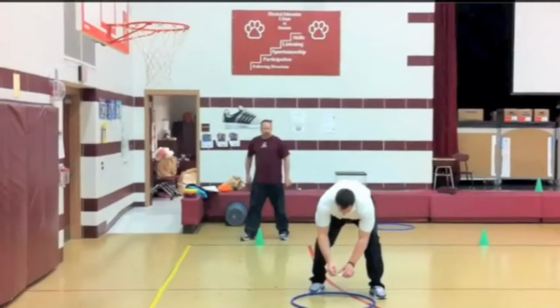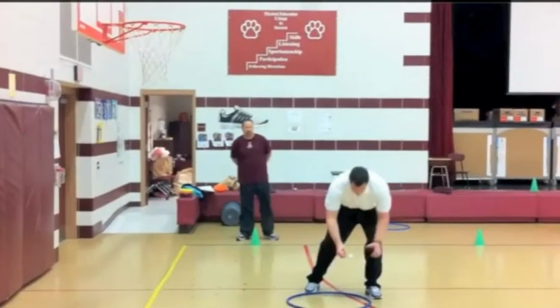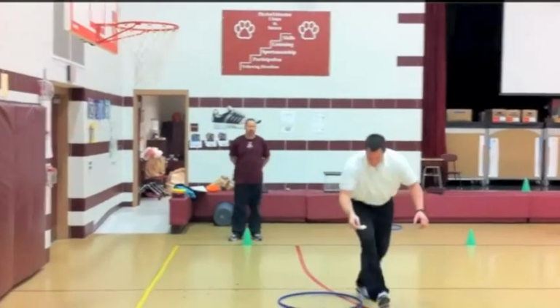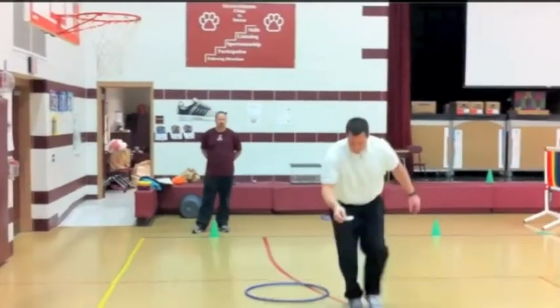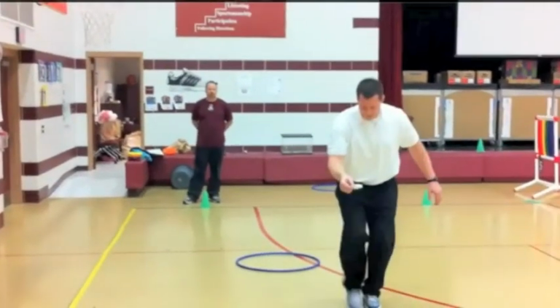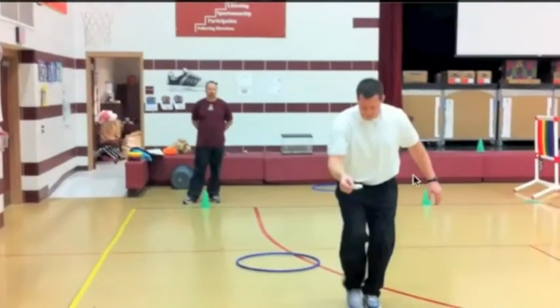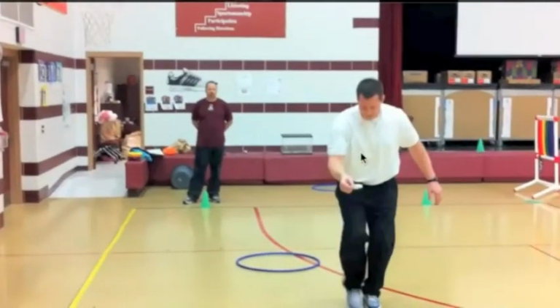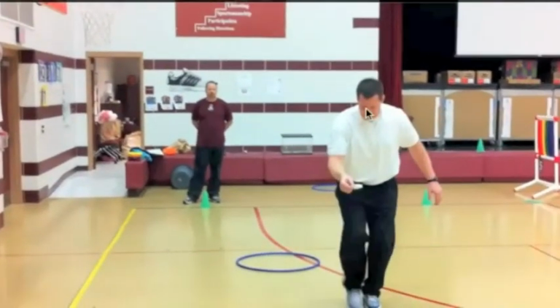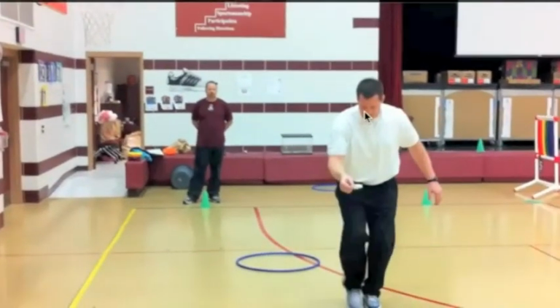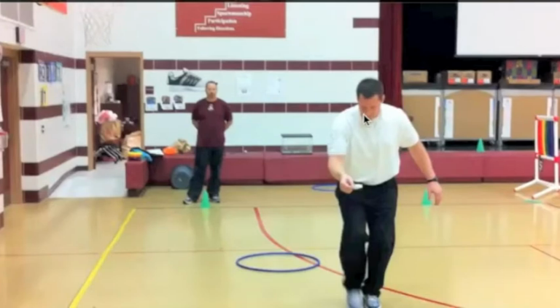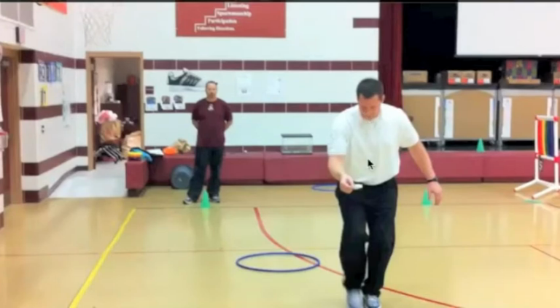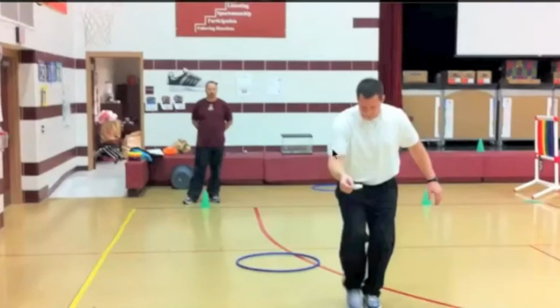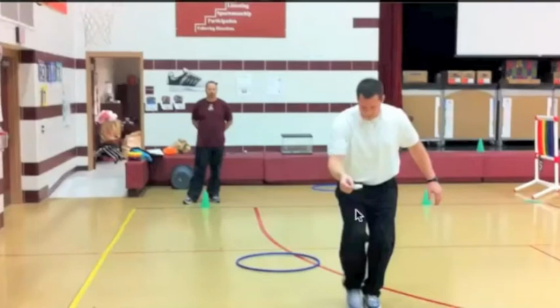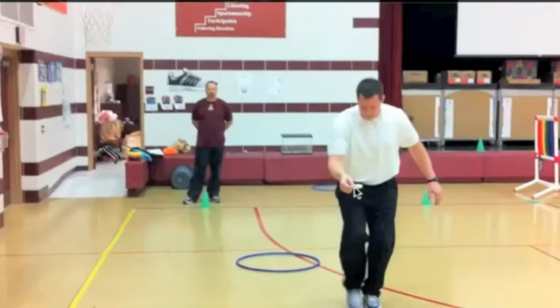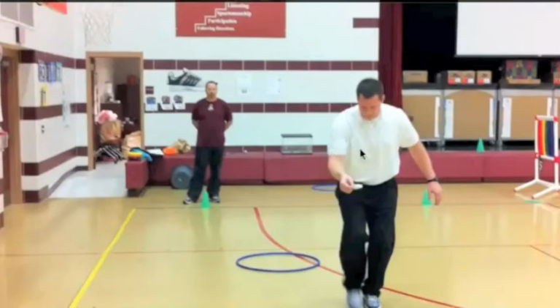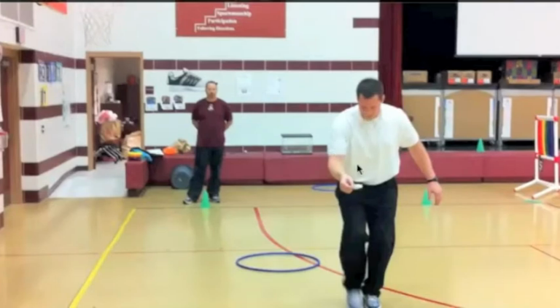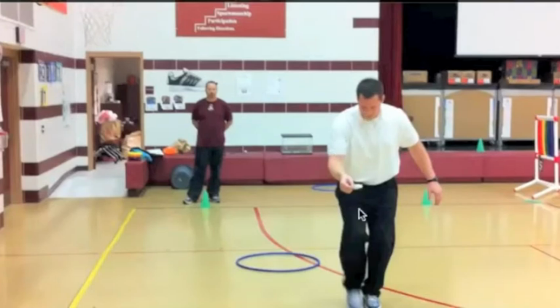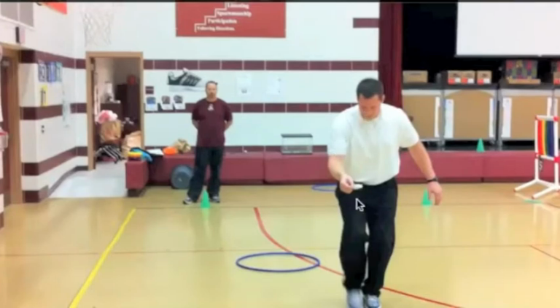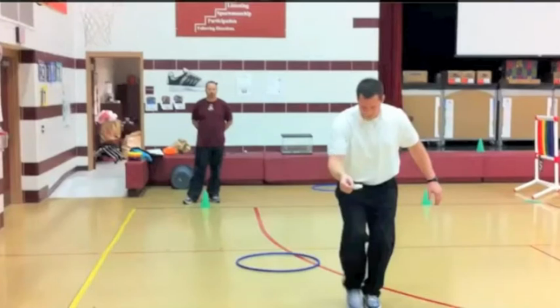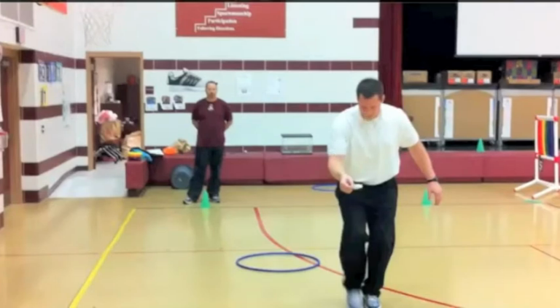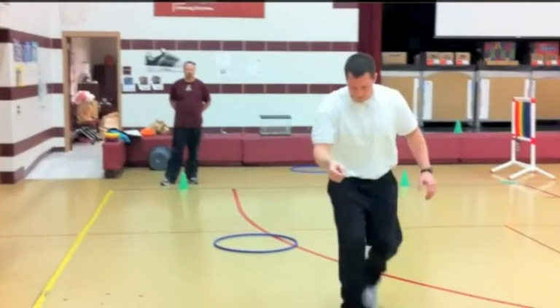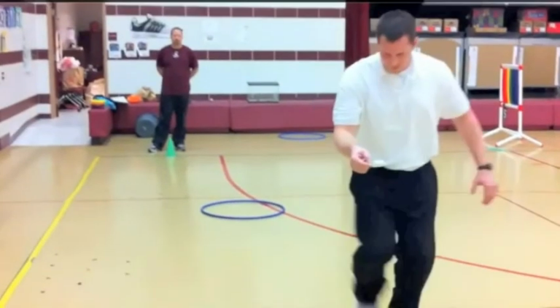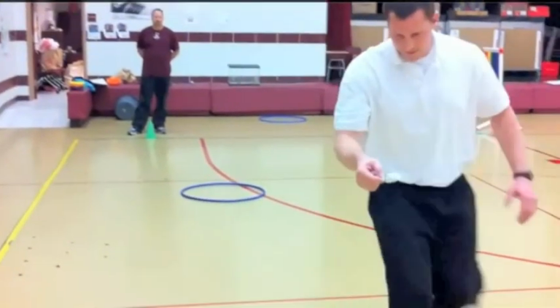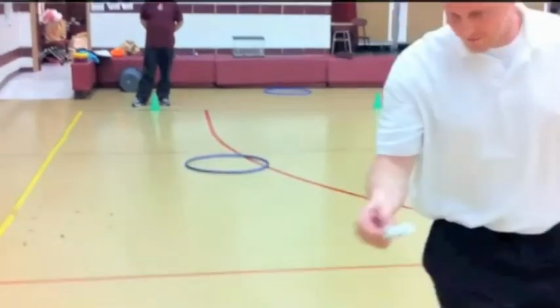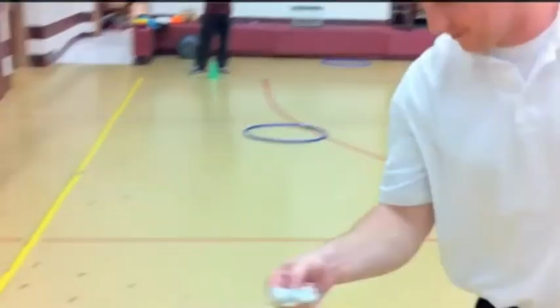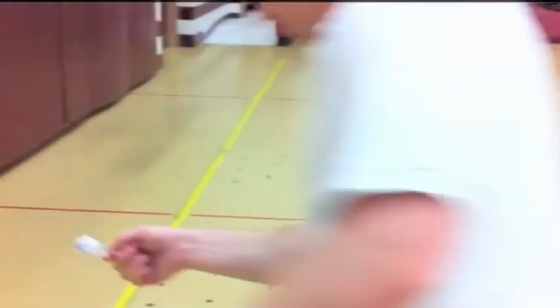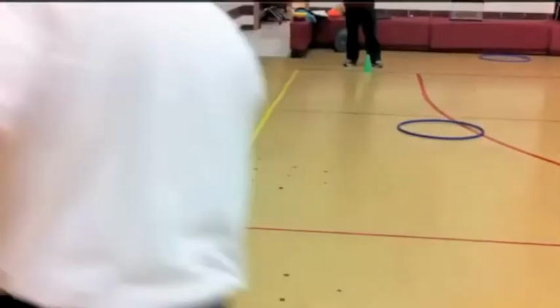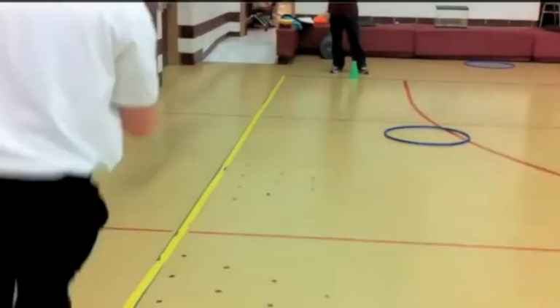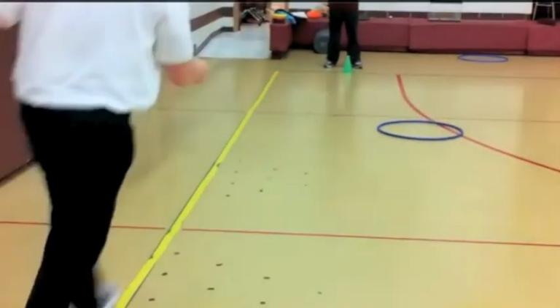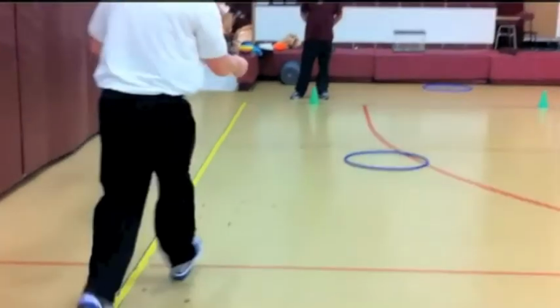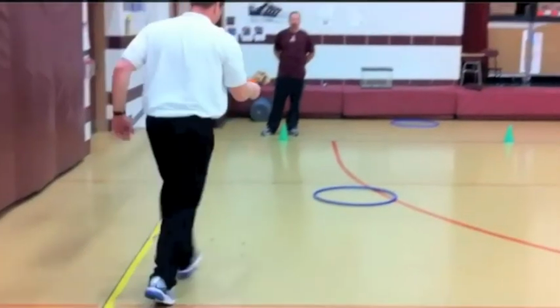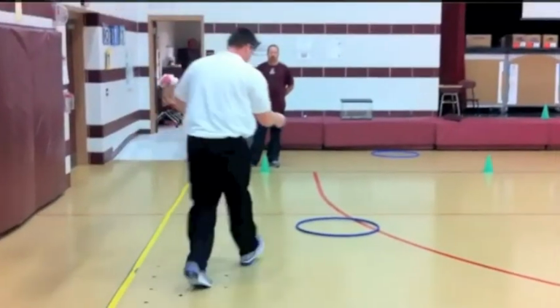Here's Mr. Twaddle scooping up Marty. Look at Mr. Twaddle's eyes — he is focused on his hand. He's focused on Marty and the spoon. He's keeping his body under control. He's doing a good job. Around the cone, under control.